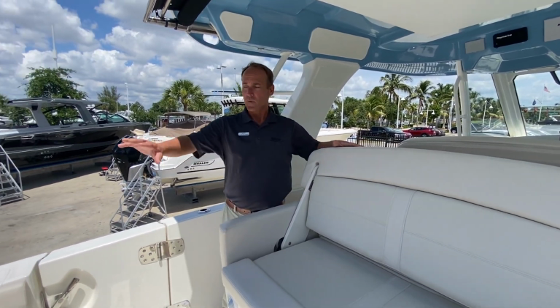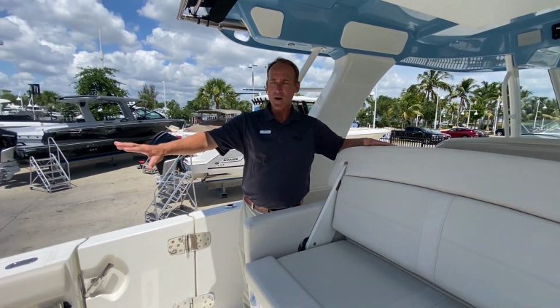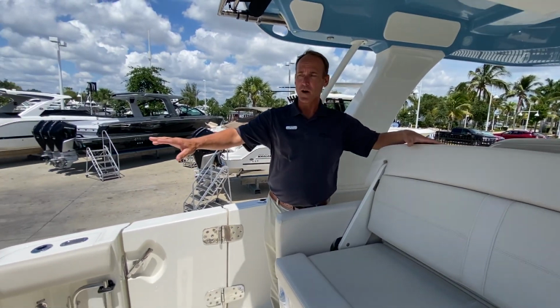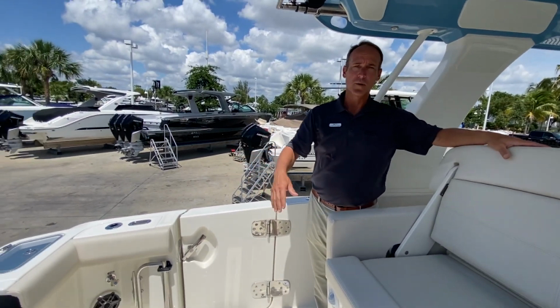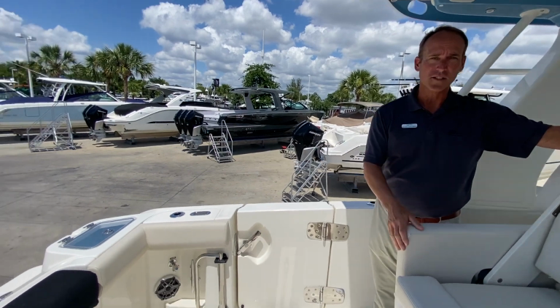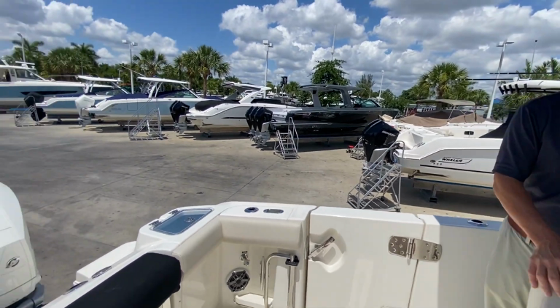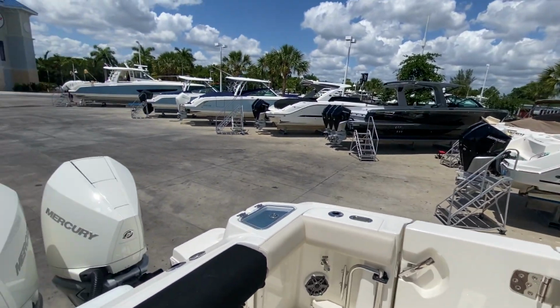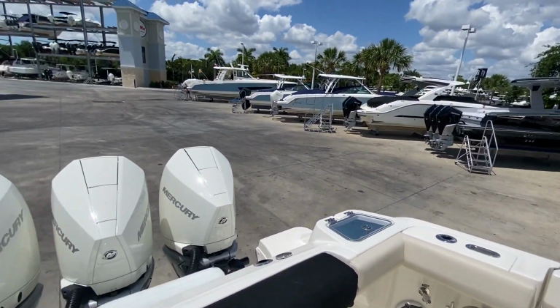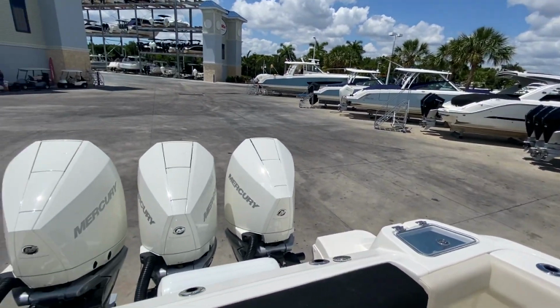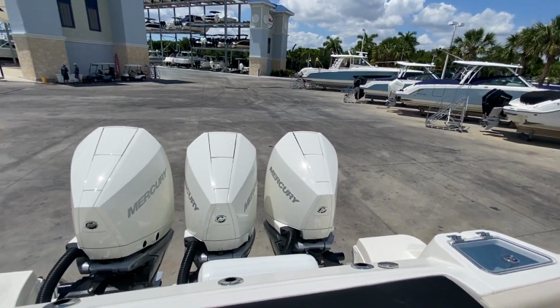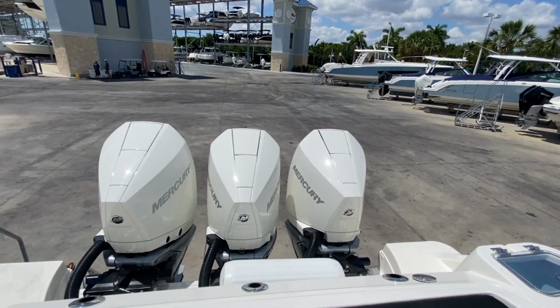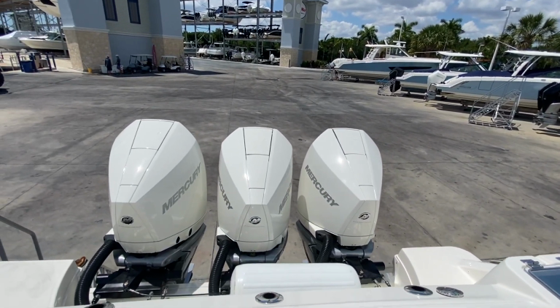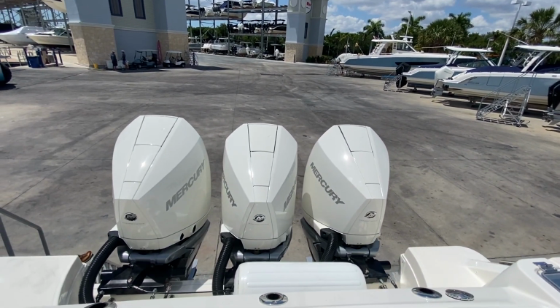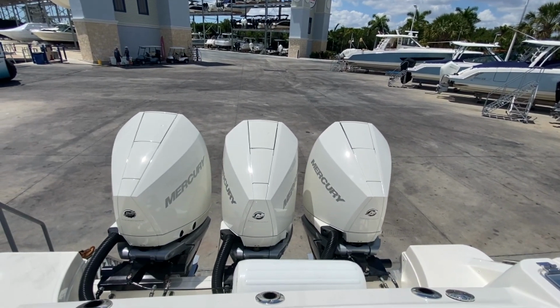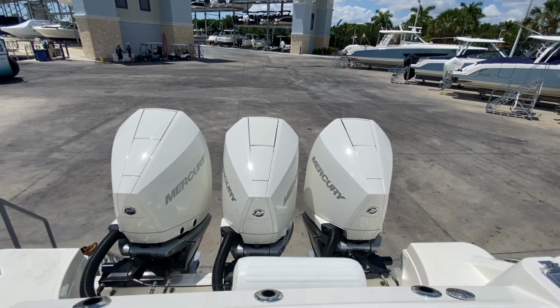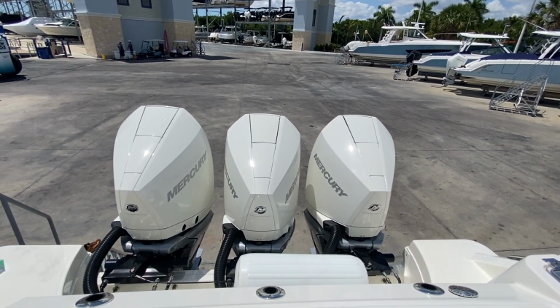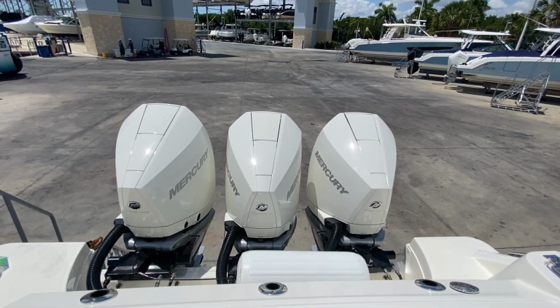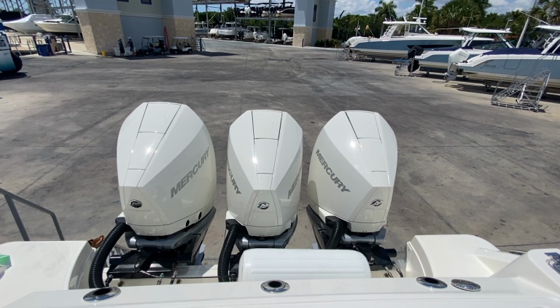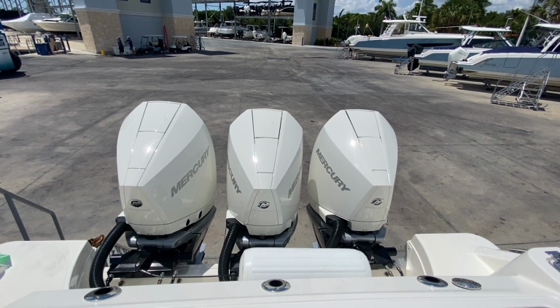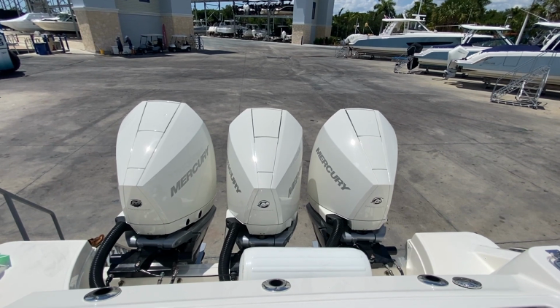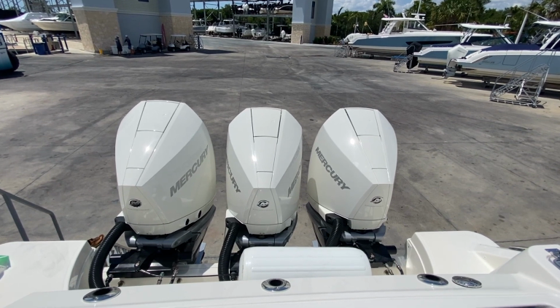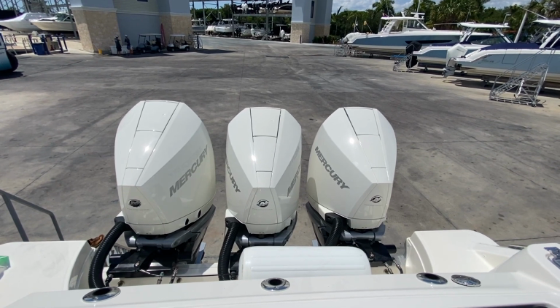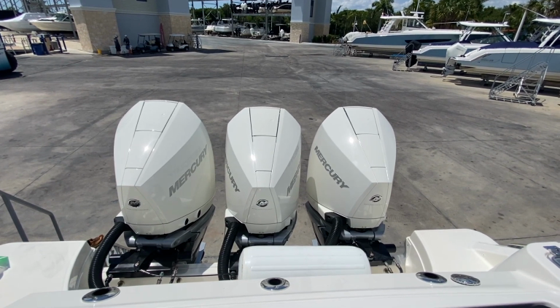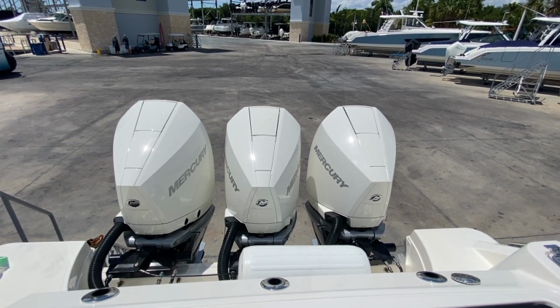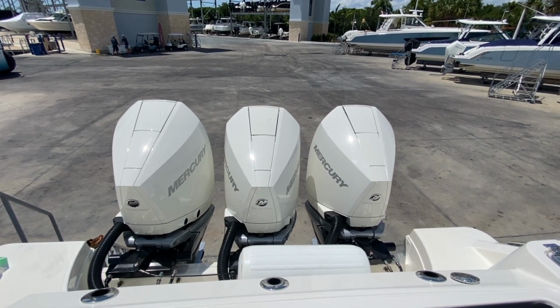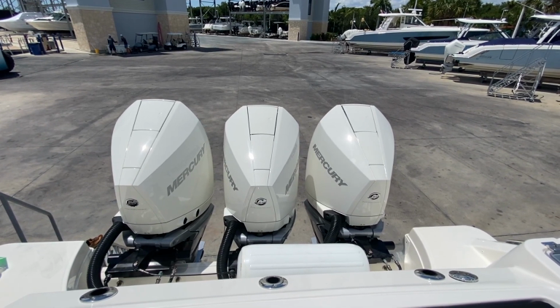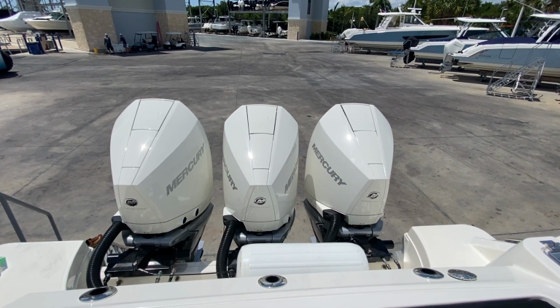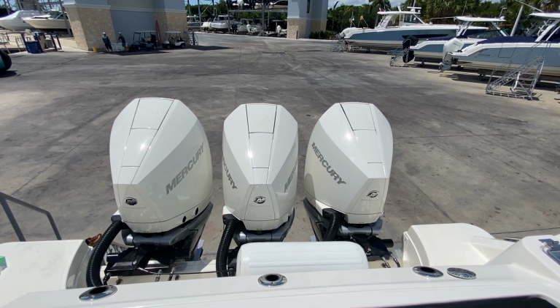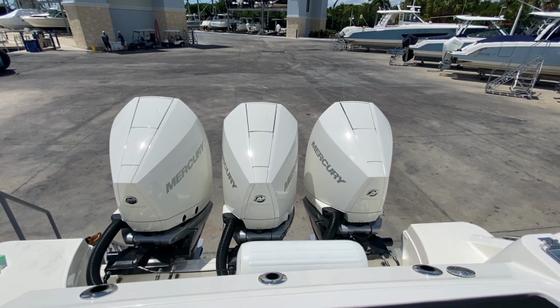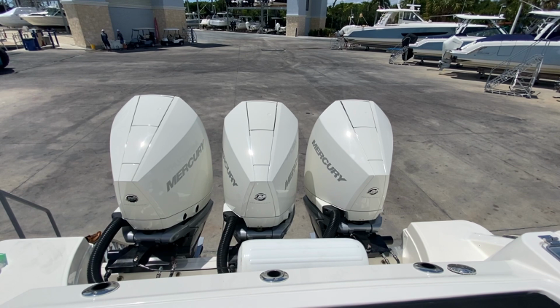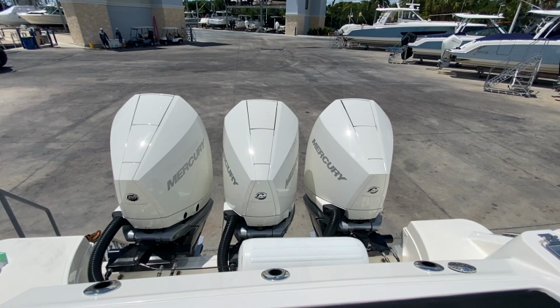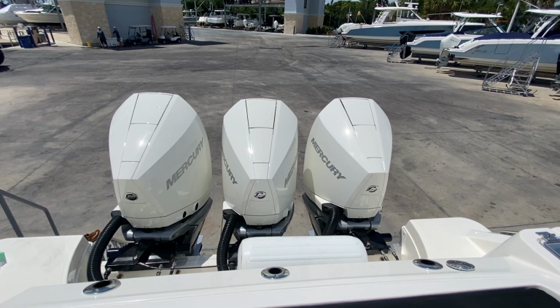We power this boat with triple engines. We typically put these V8 300 Mercury's on here, and that's what is on this boat right here. There are other power options, but this is a really good package for this boat — it does everything you'll ever need it to do.